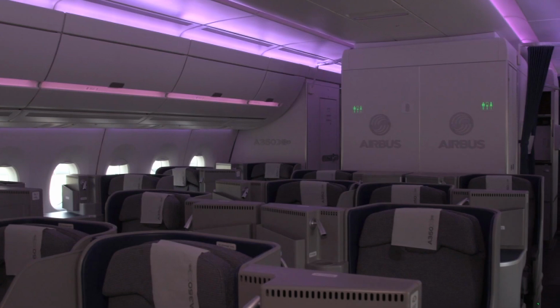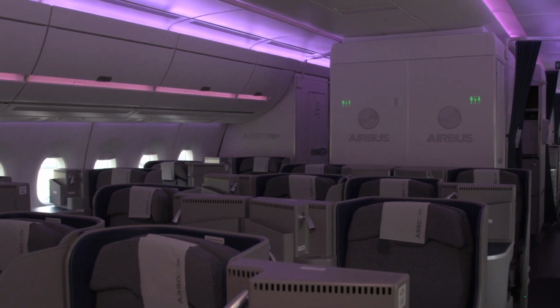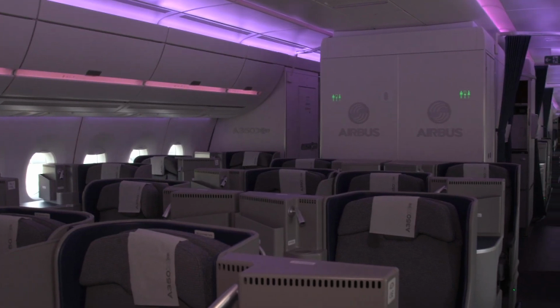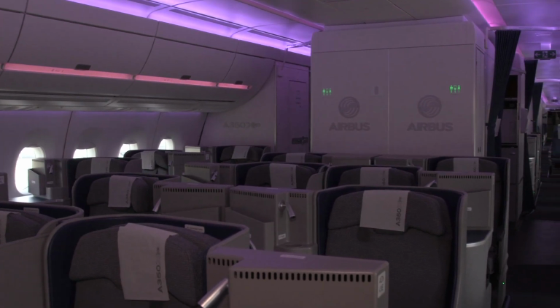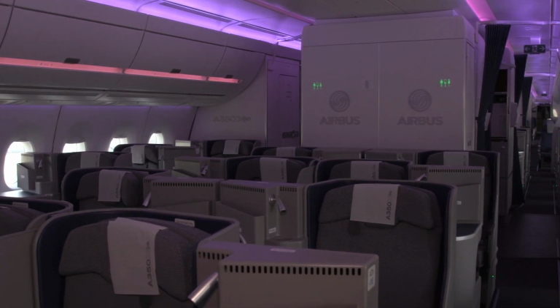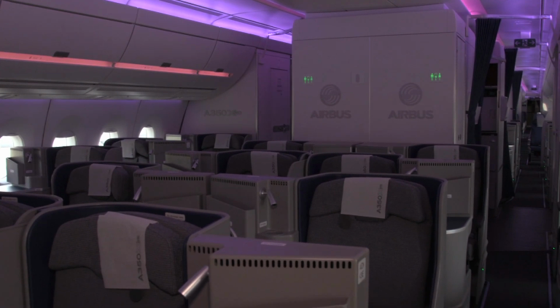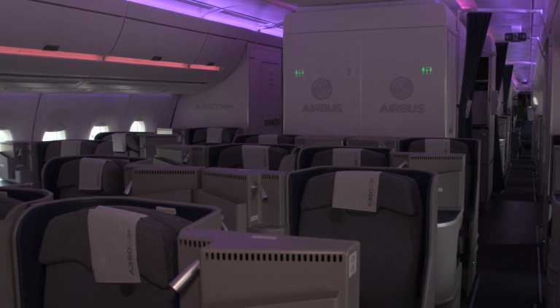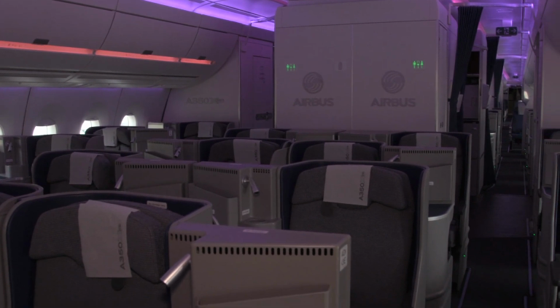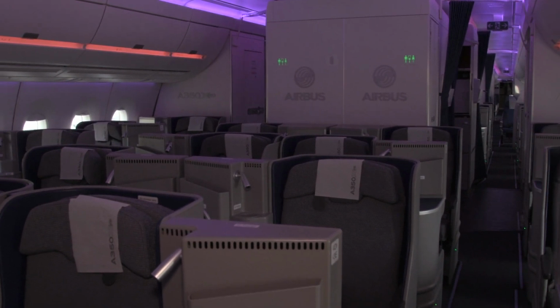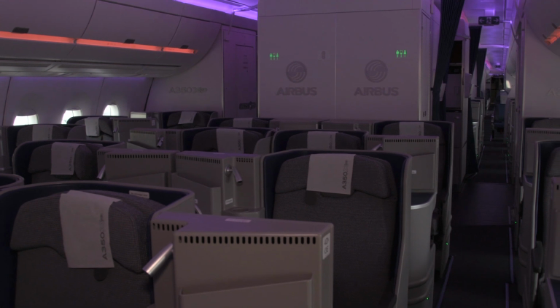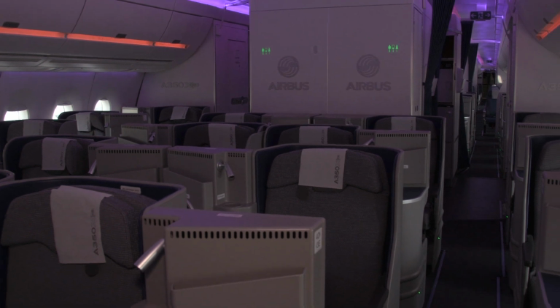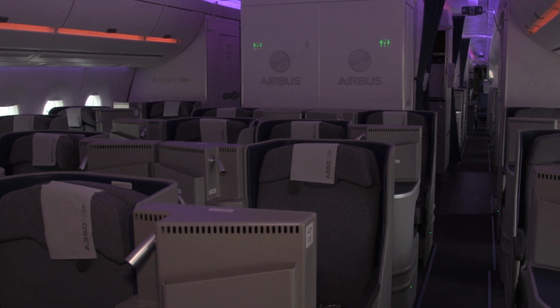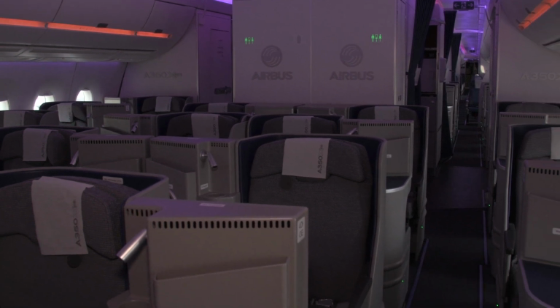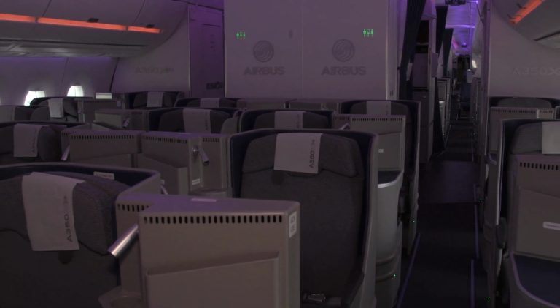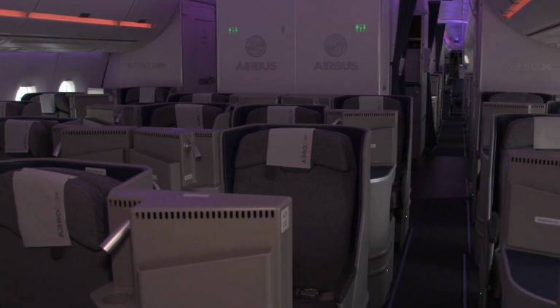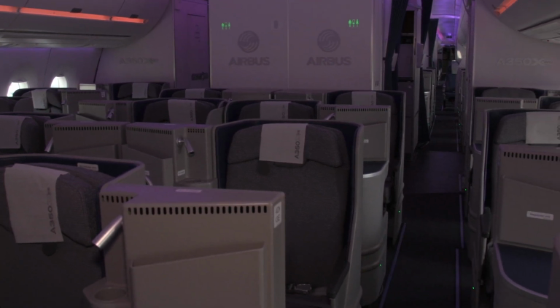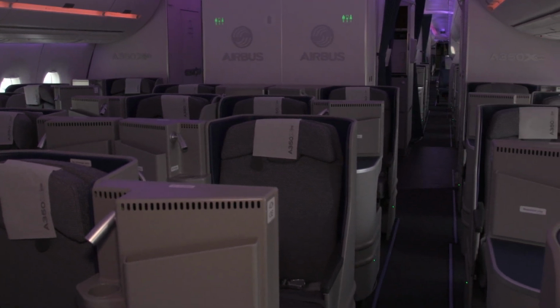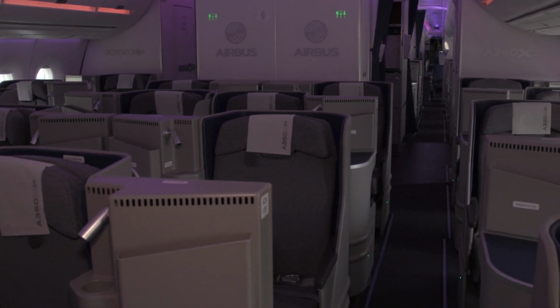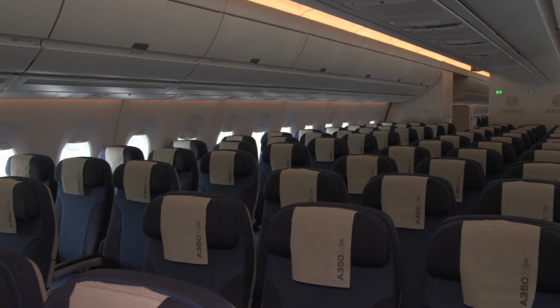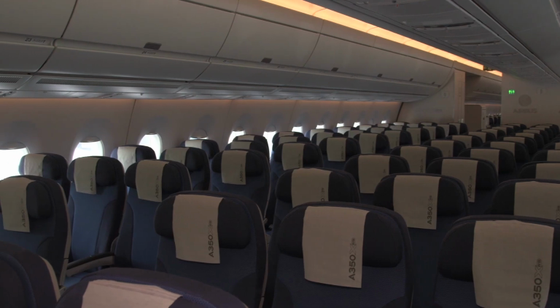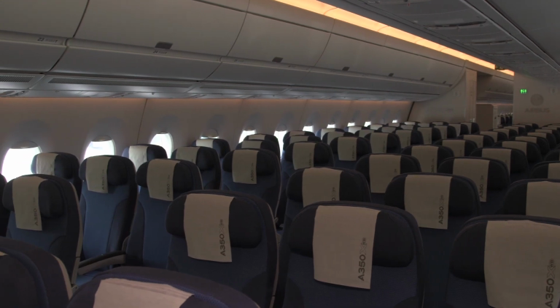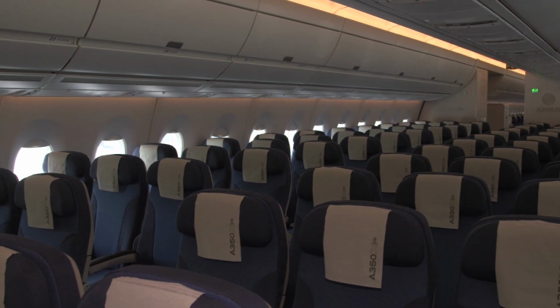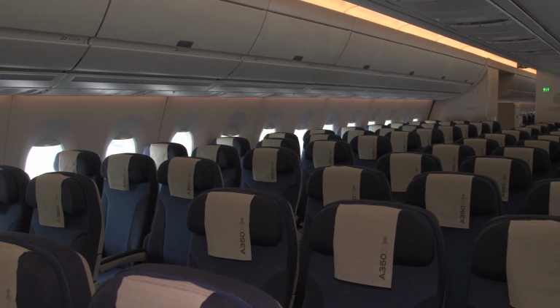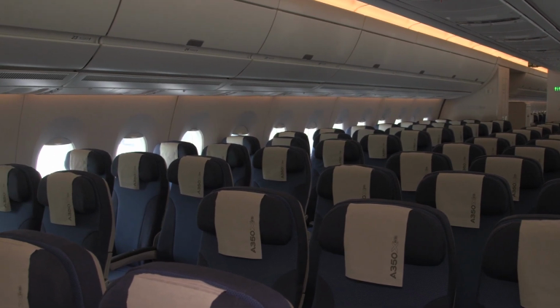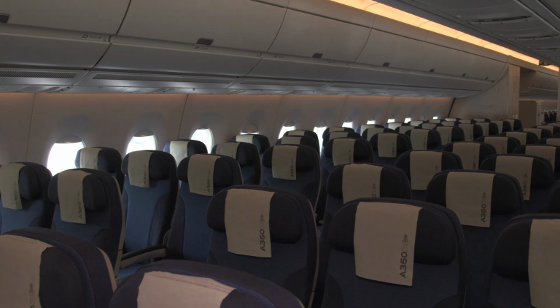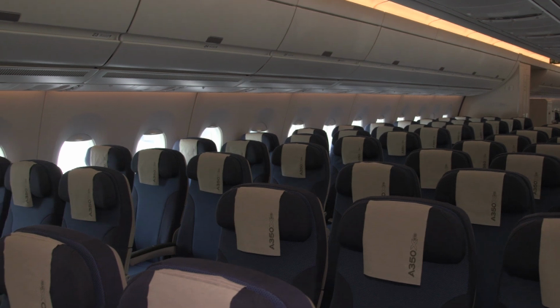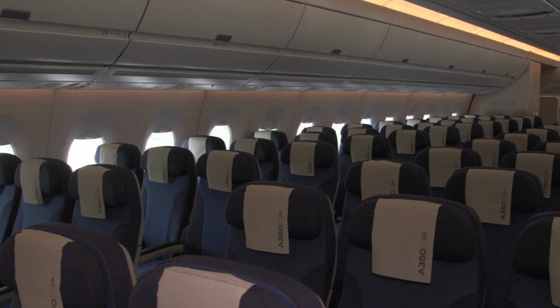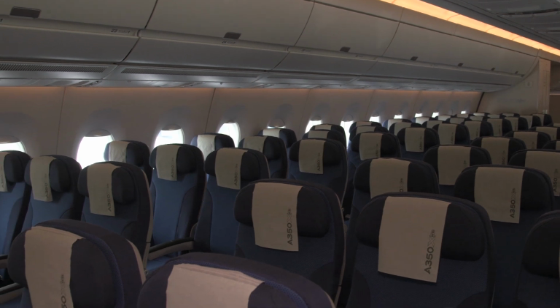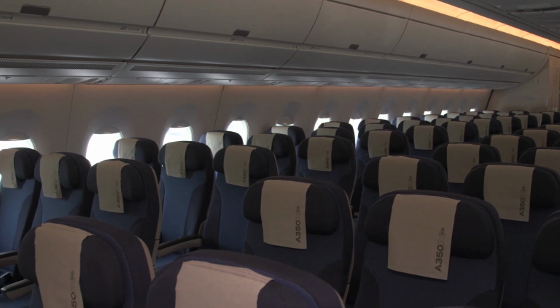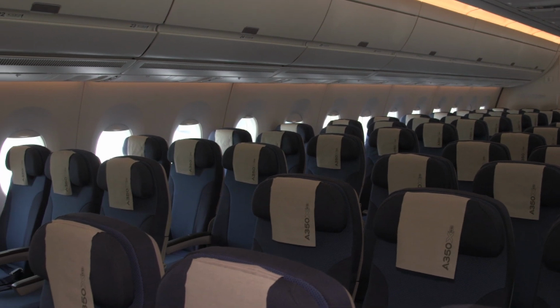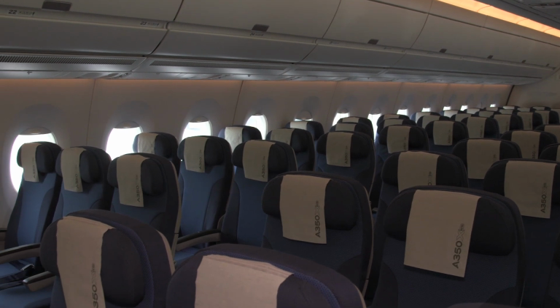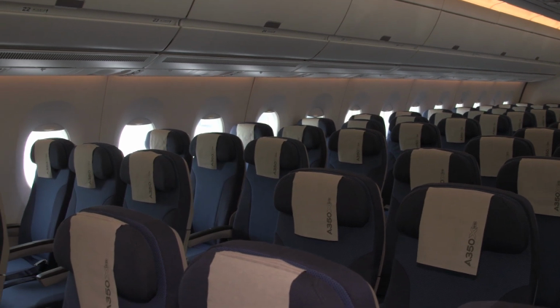We recently toured an A350 demonstrator model with a cabin configured to illustrate this comfort and flexibility. The cabin is six inches wider than the rival Boeing 787 Dreamliner.